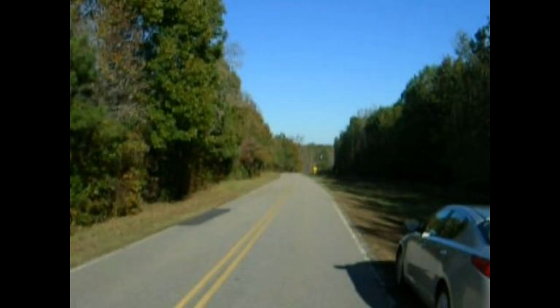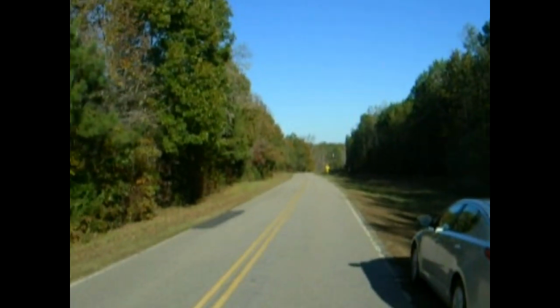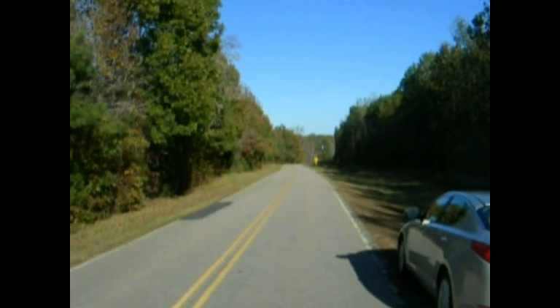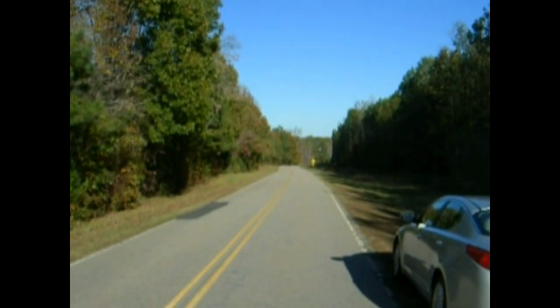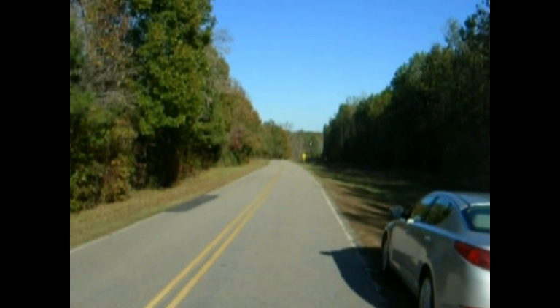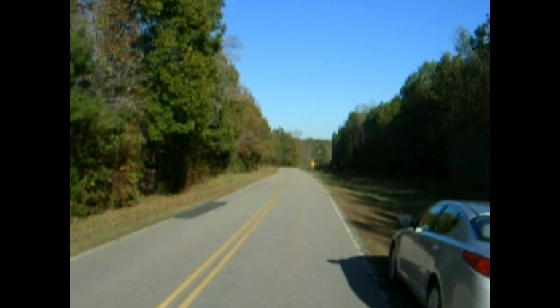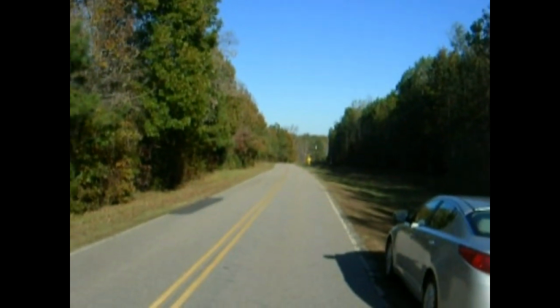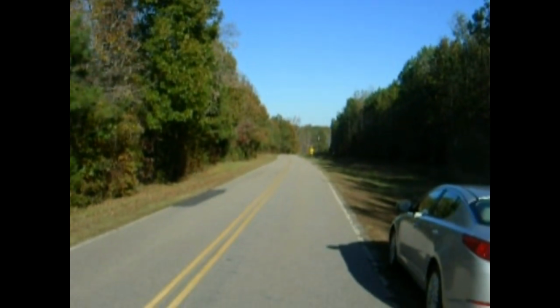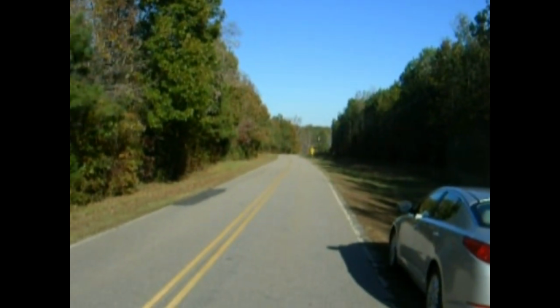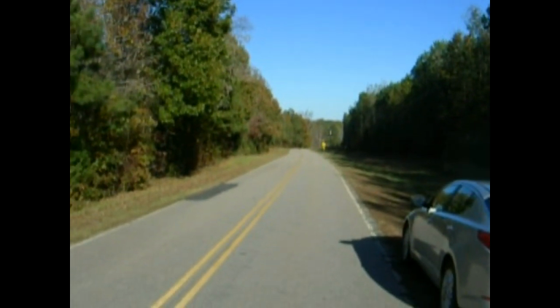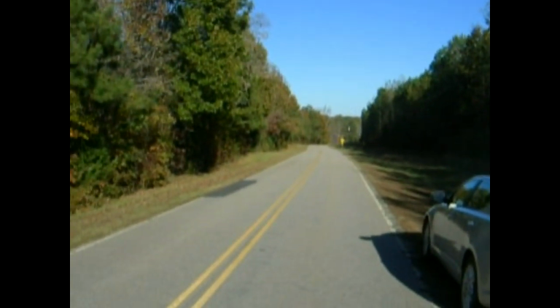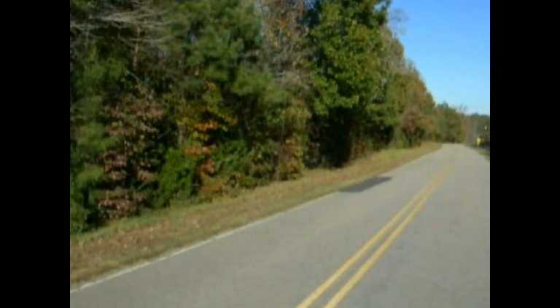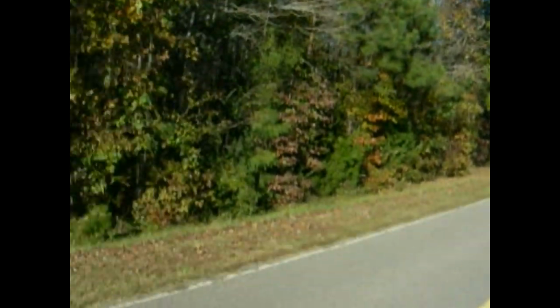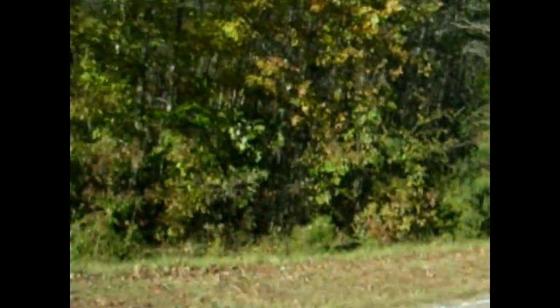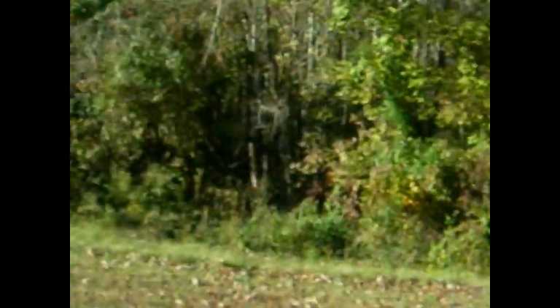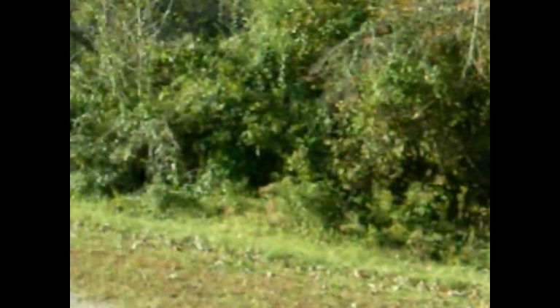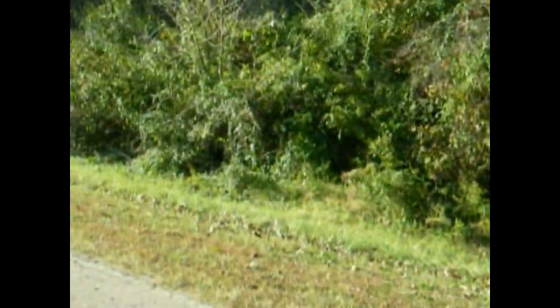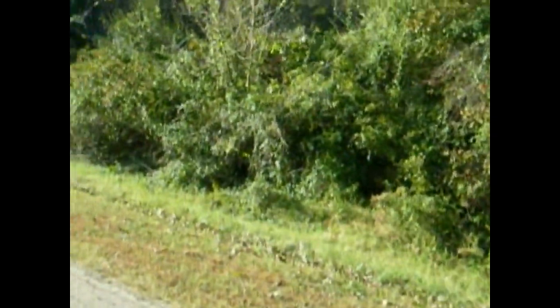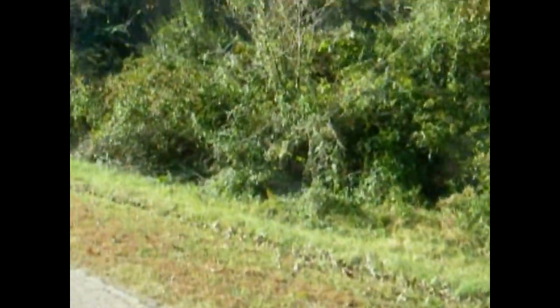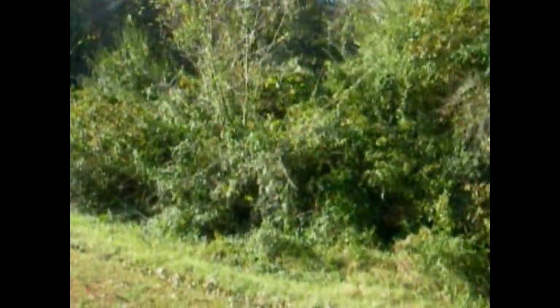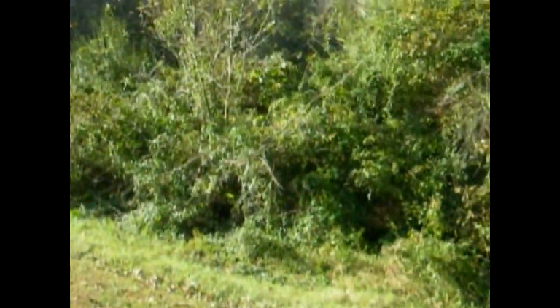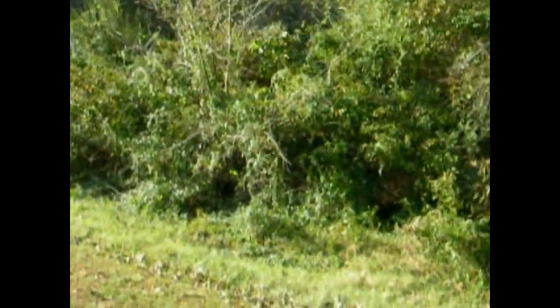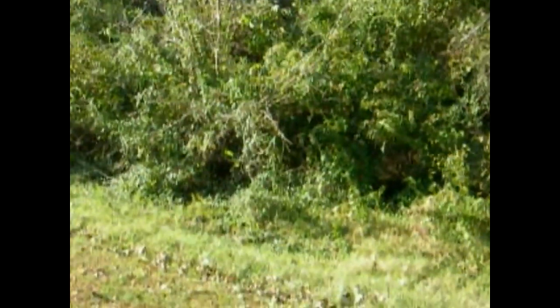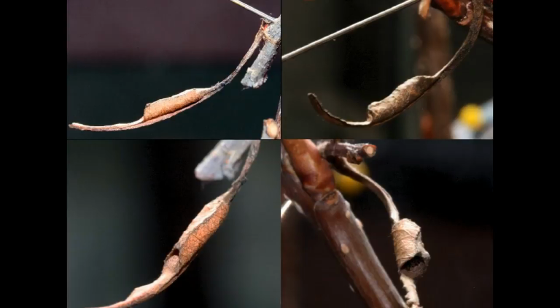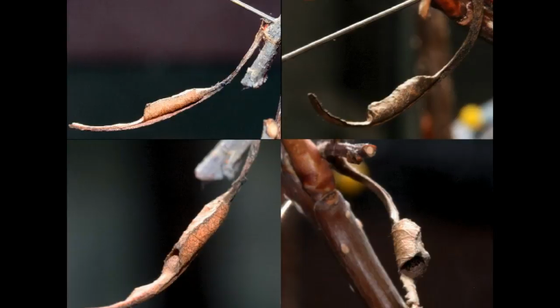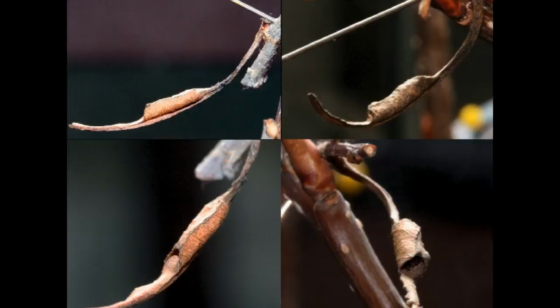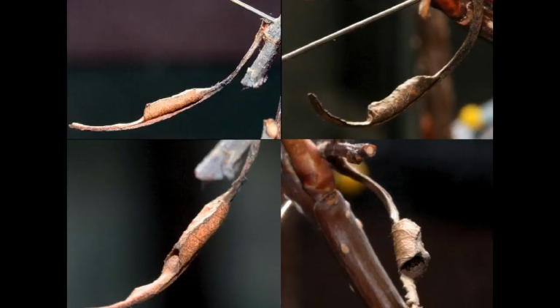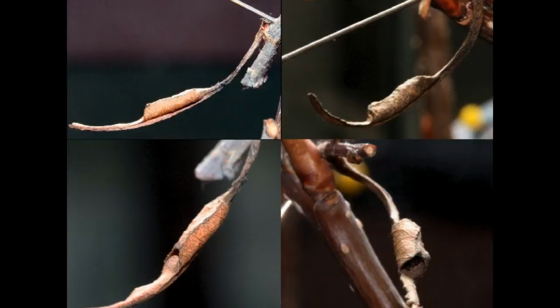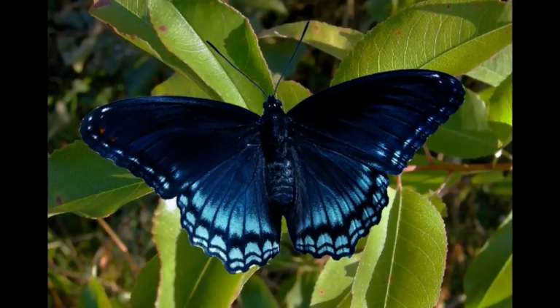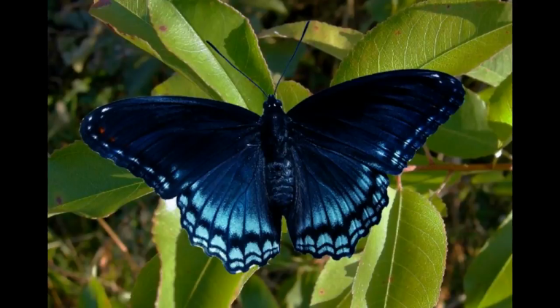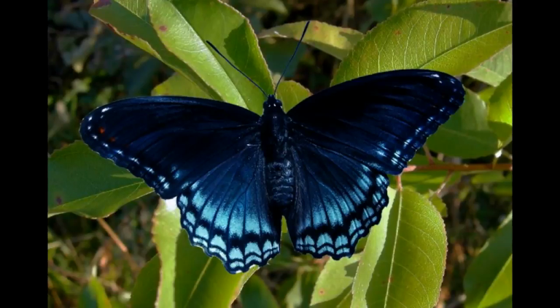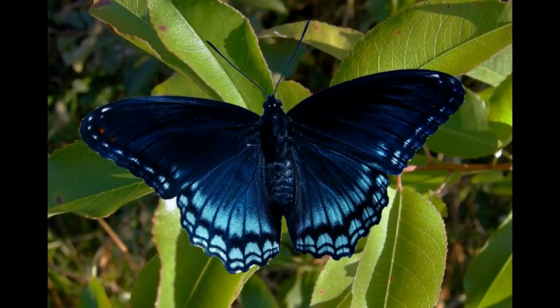Hi, this is Todd, and today is Thursday, November 8th, 2012. I am just north of Littleton, Warren County, North Carolina, and today I'm going to talk about how to find hibernacula of the red-spotted purple, Liminidus astyonyx astyonyx.